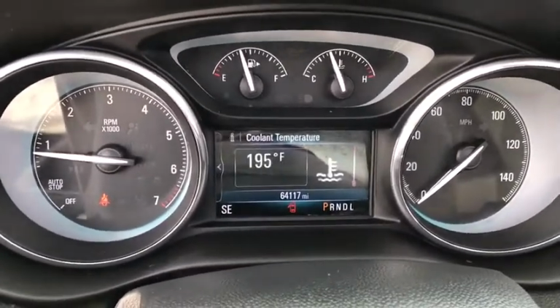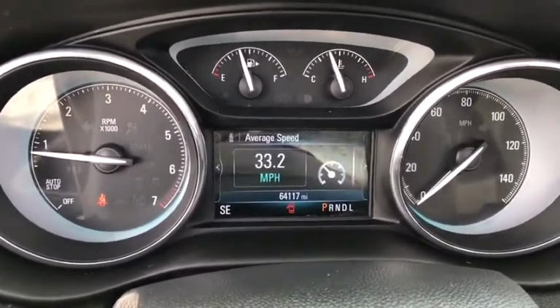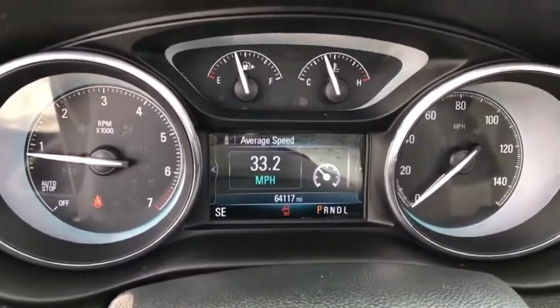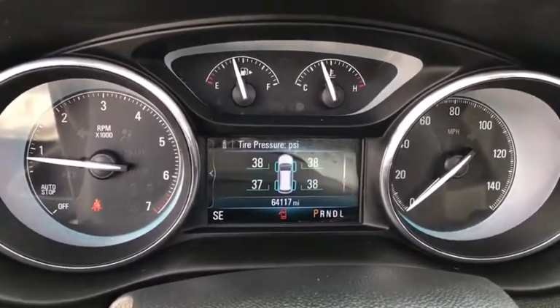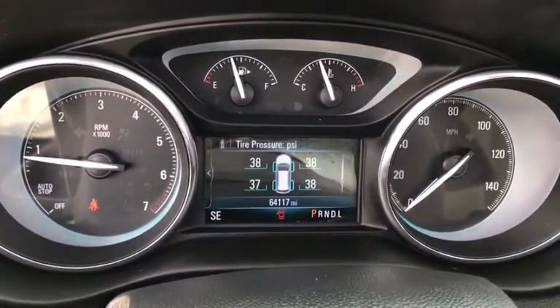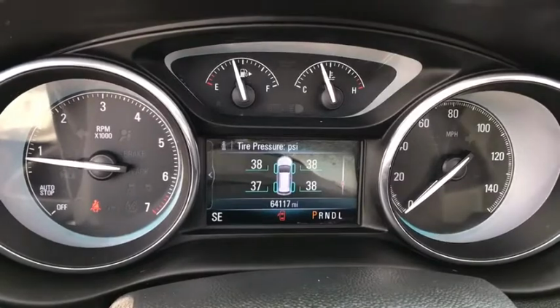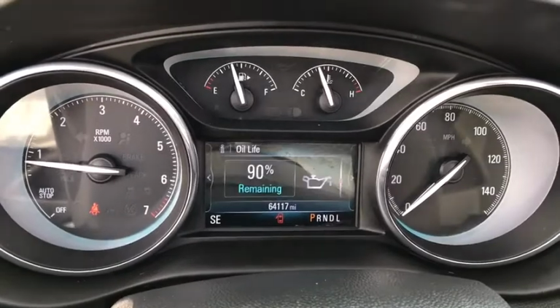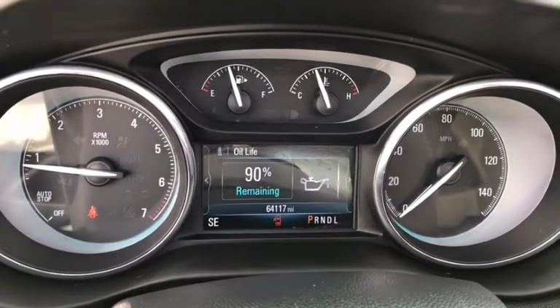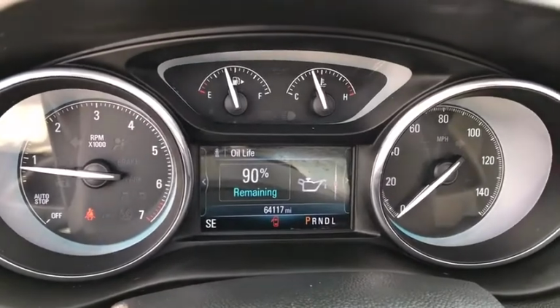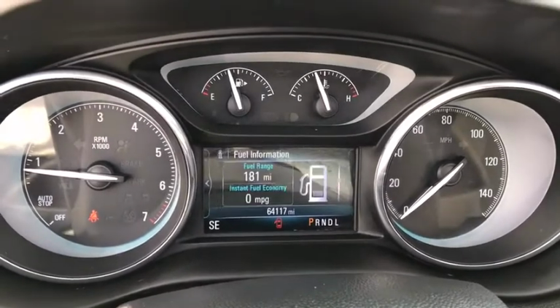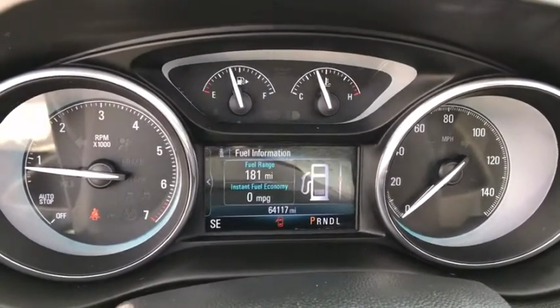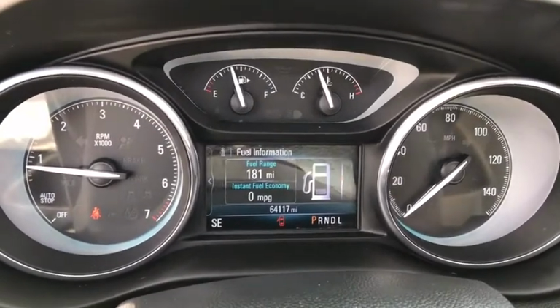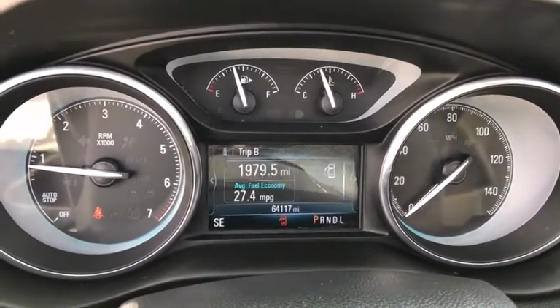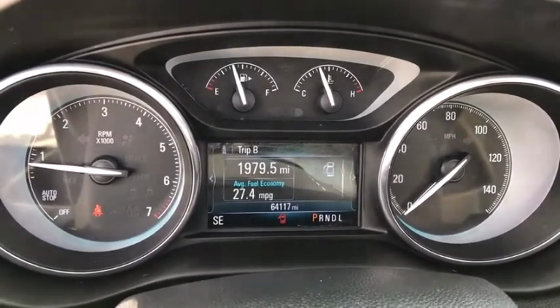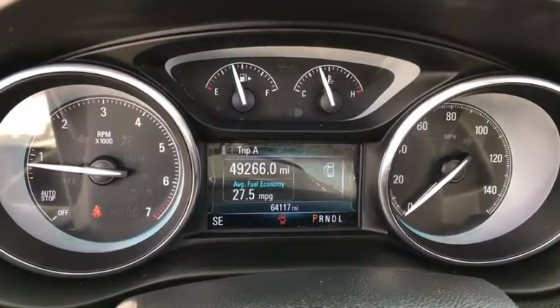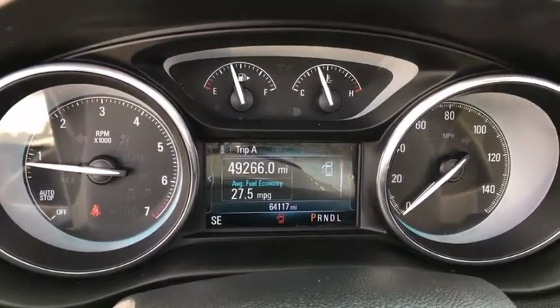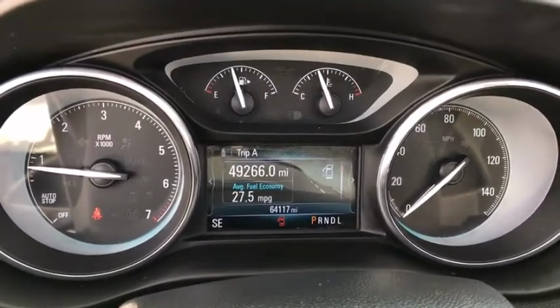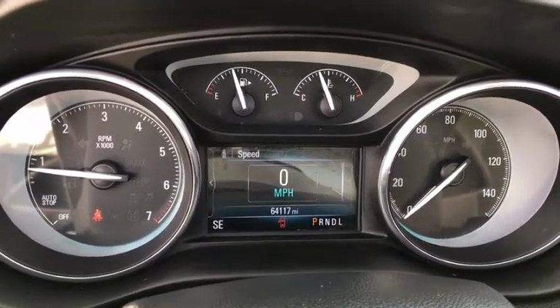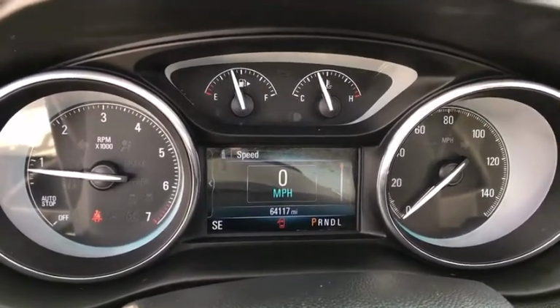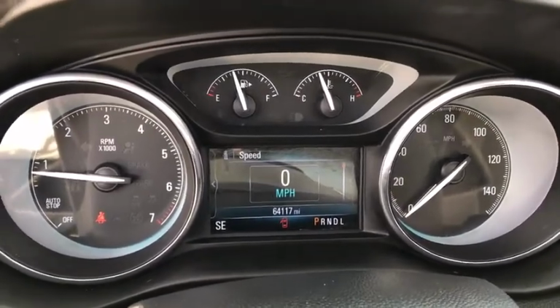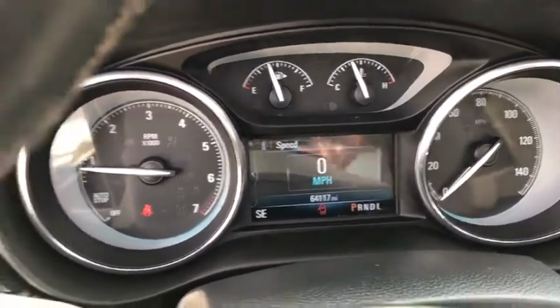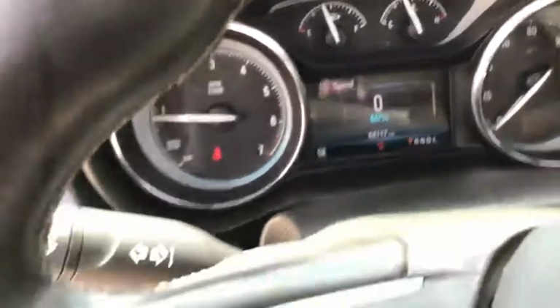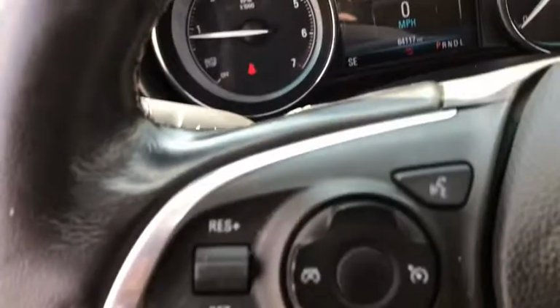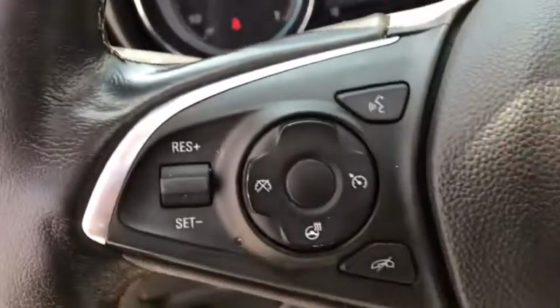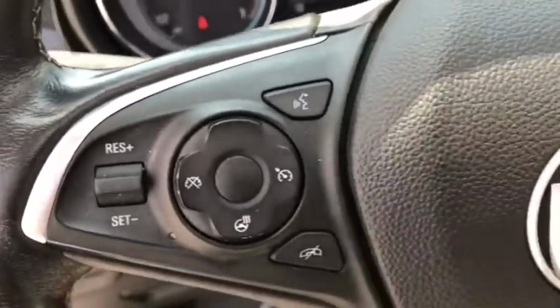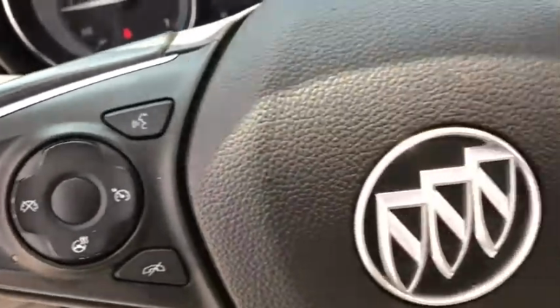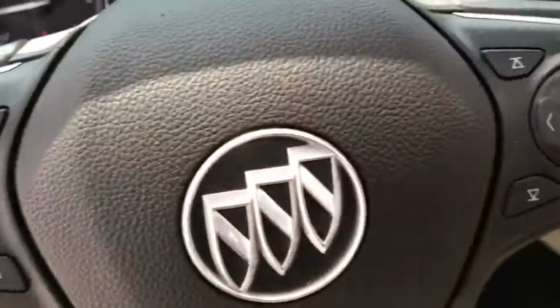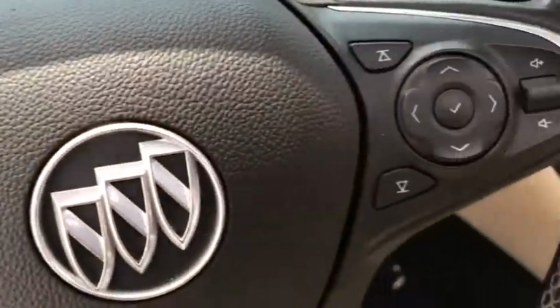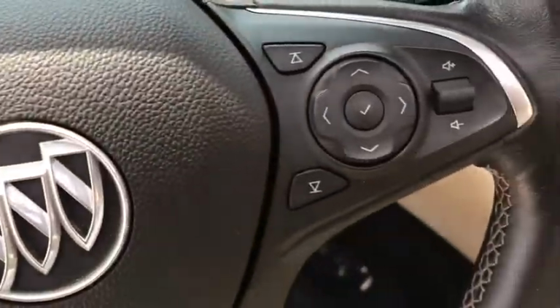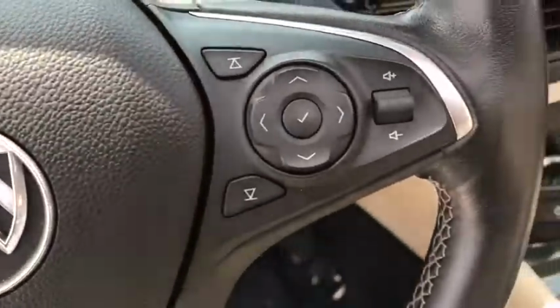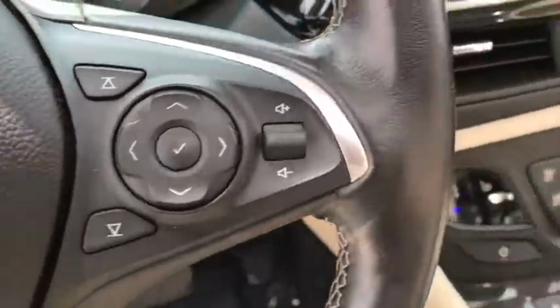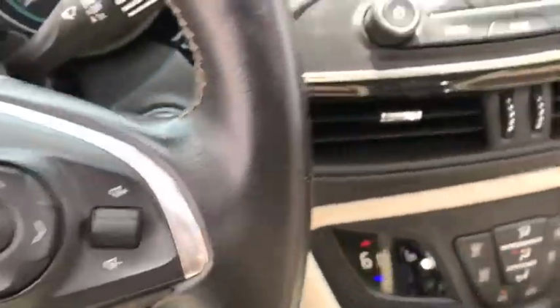This vehicle has less than 65,000 miles. Here are some of this vehicle's great options: power passenger seat, power liftgate, traction control, Bluetooth.